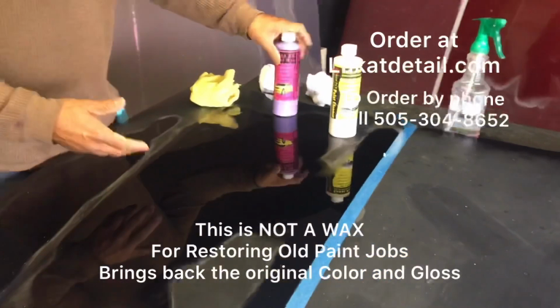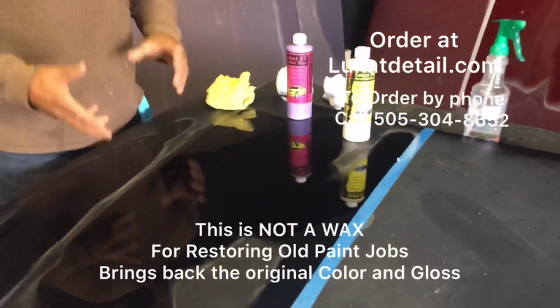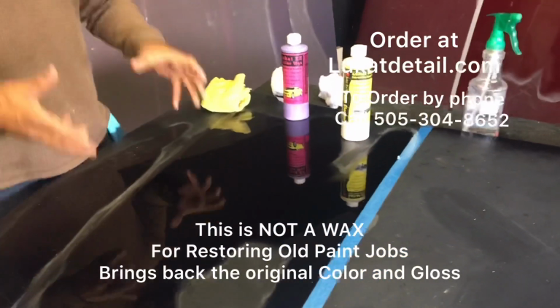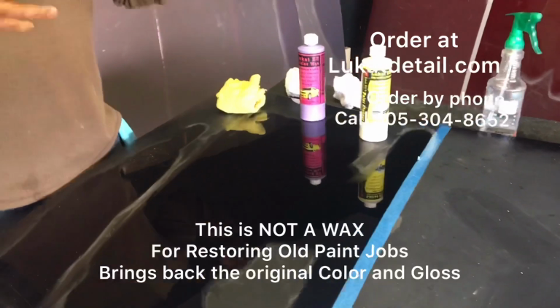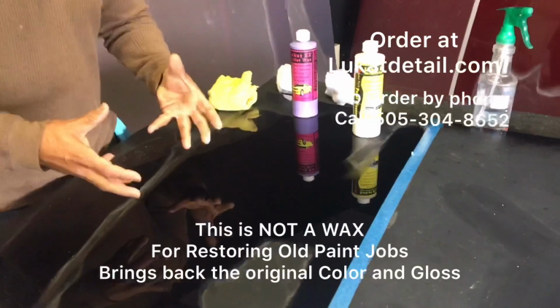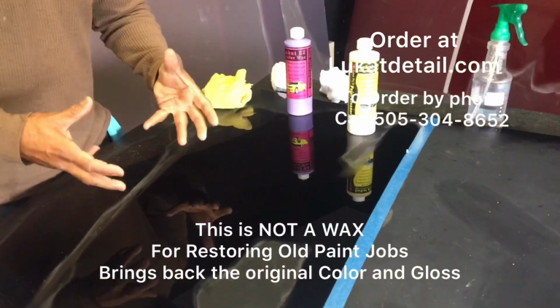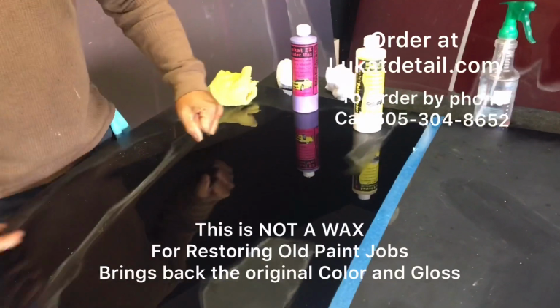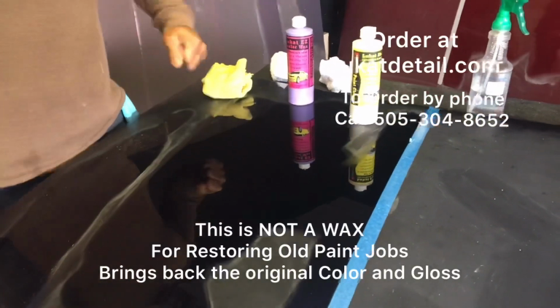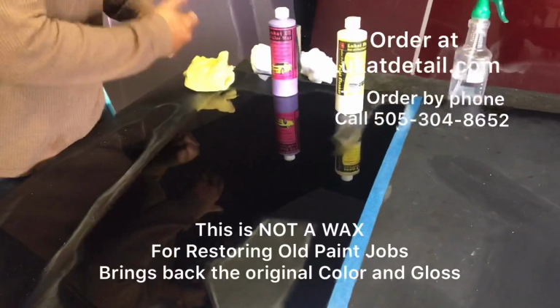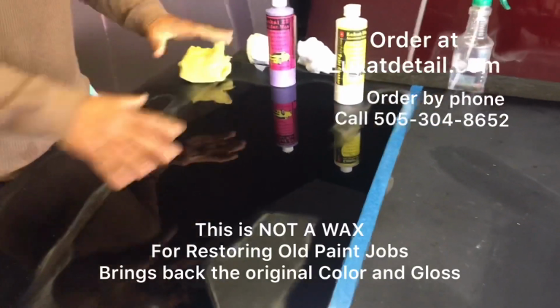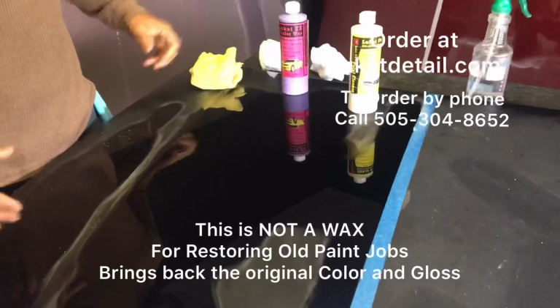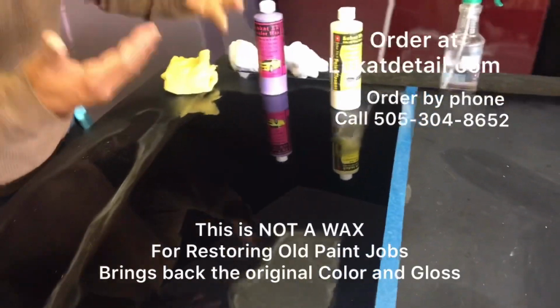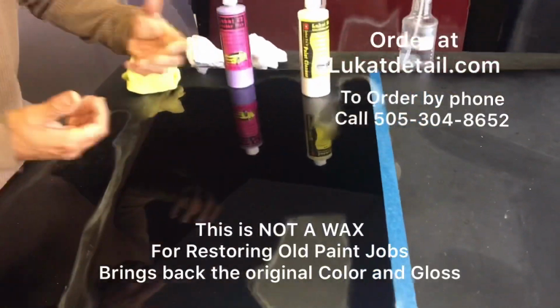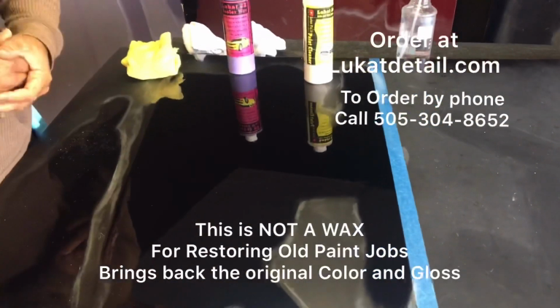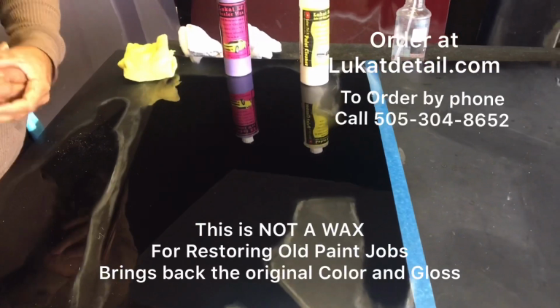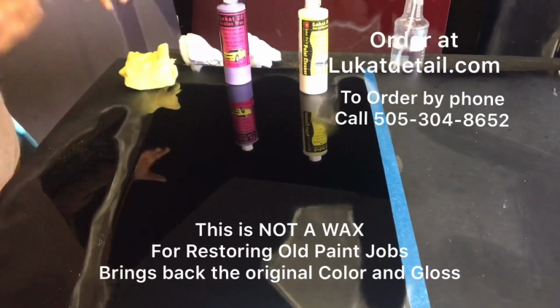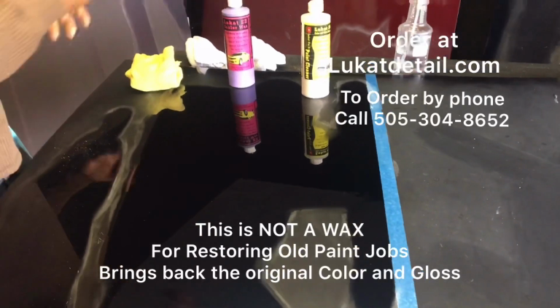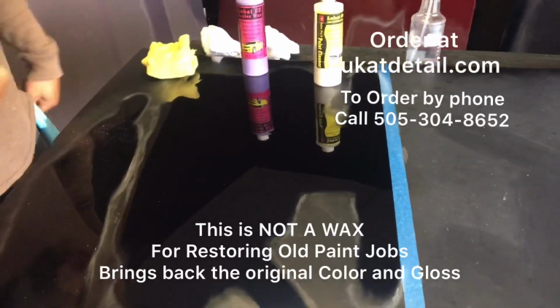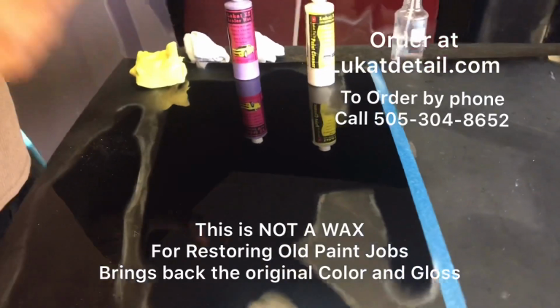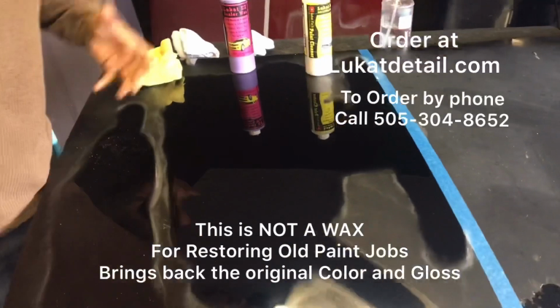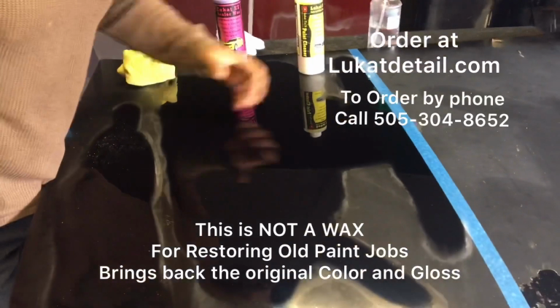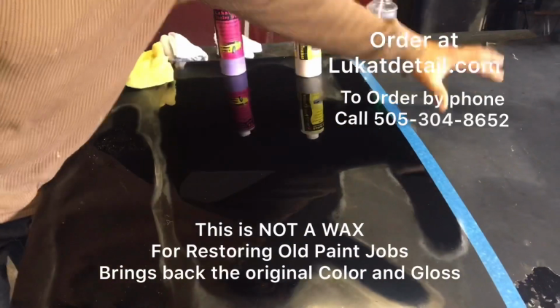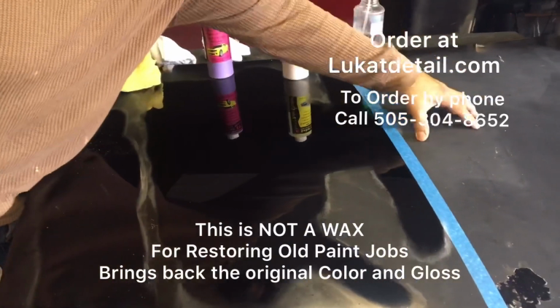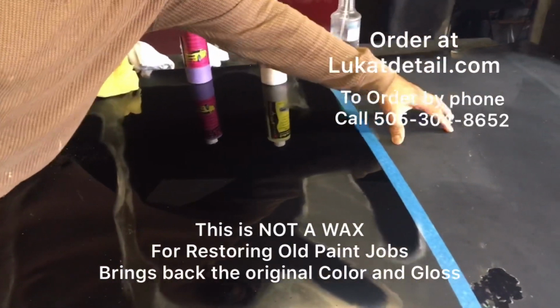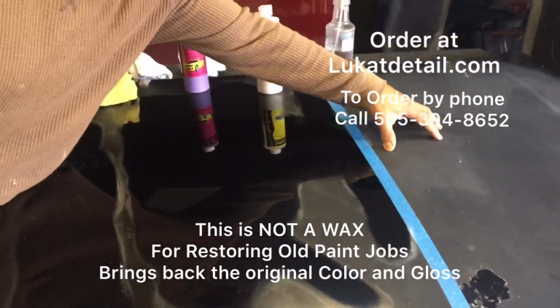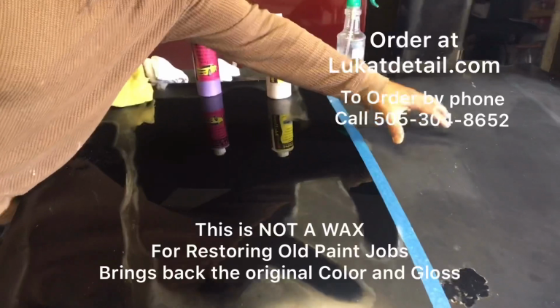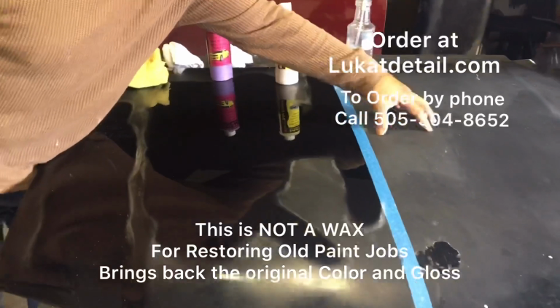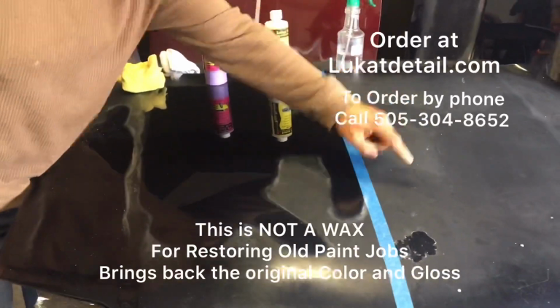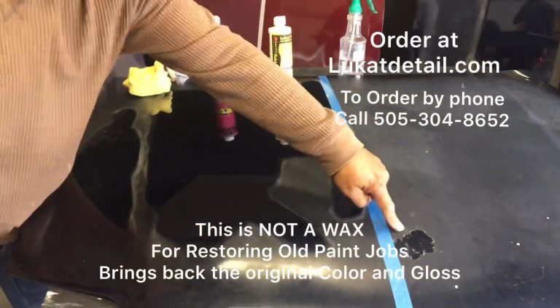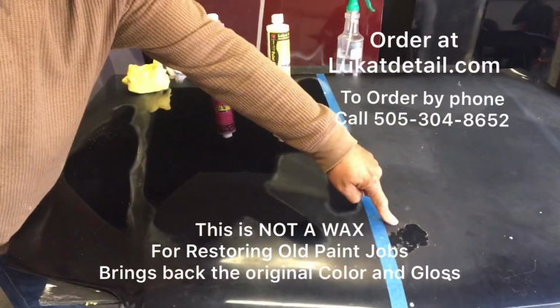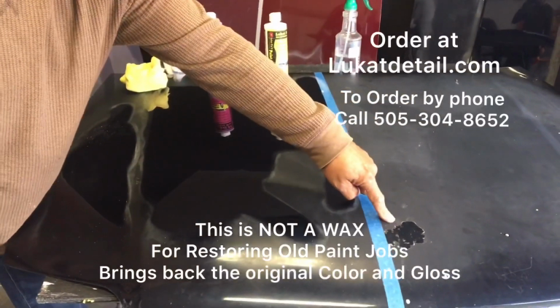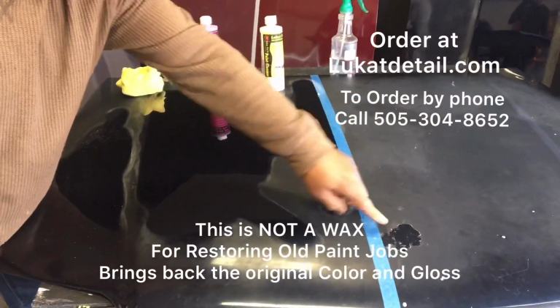If you want to put high-gloss waxes on and buff them out and all that, now you're going to get the shine and pop if you want to go to the car show. But in the beginning, don't mask this - clean it. If you mask this you're going to get the erosion and you don't want that.